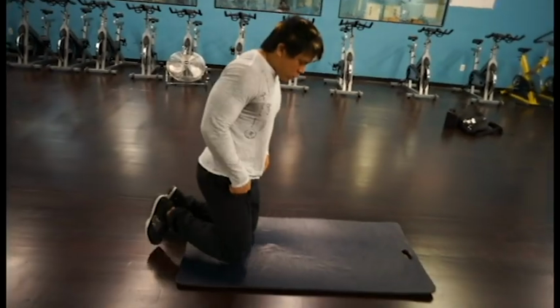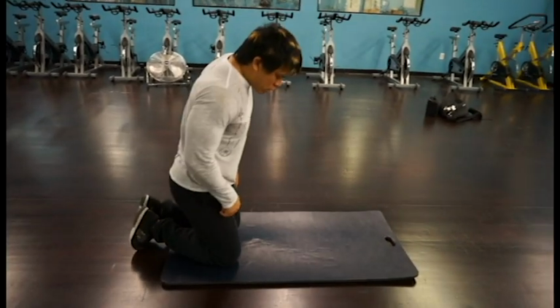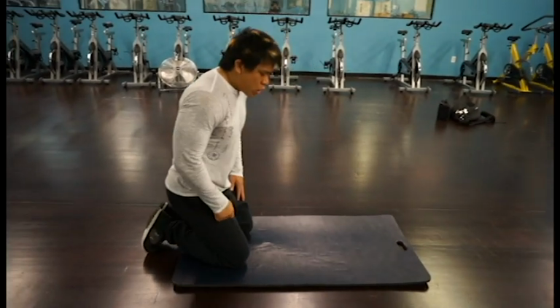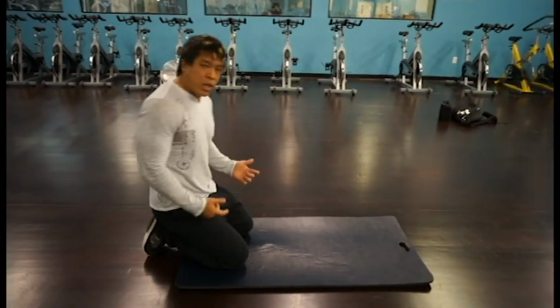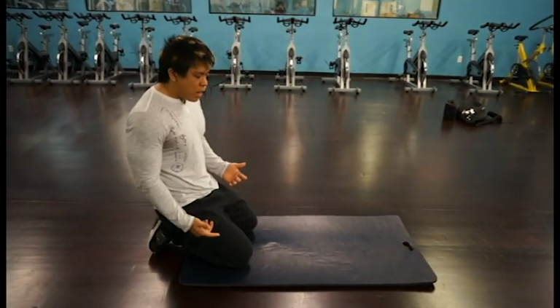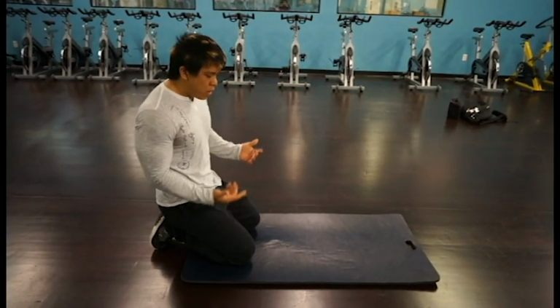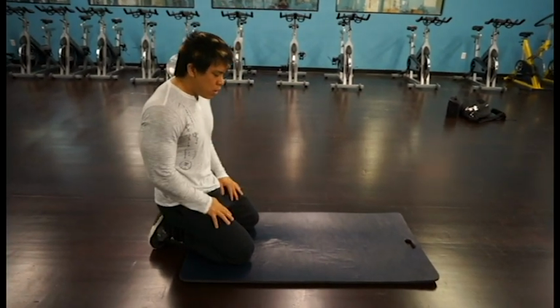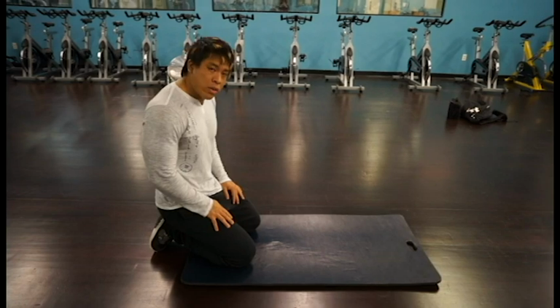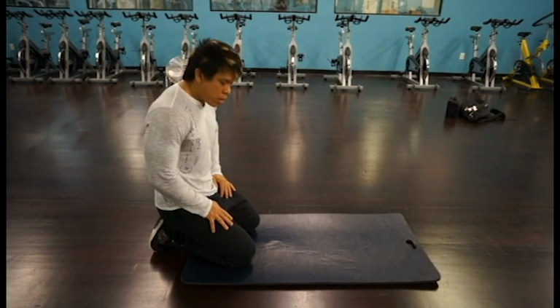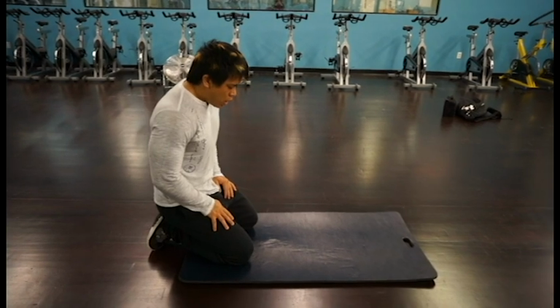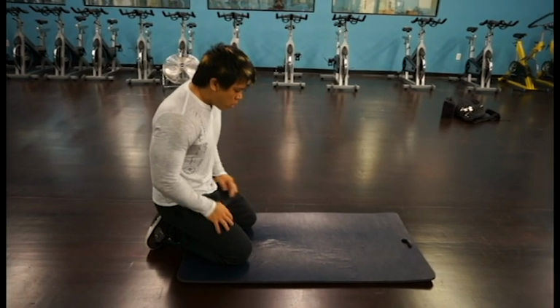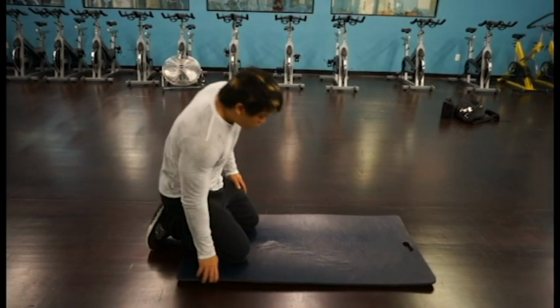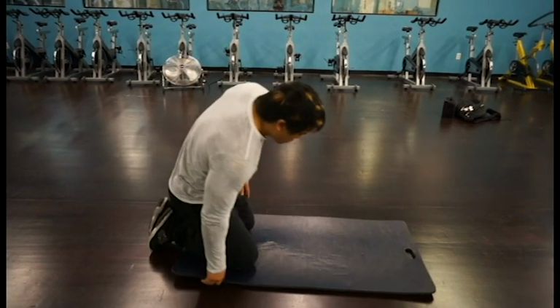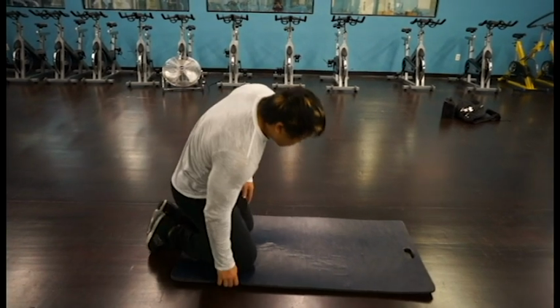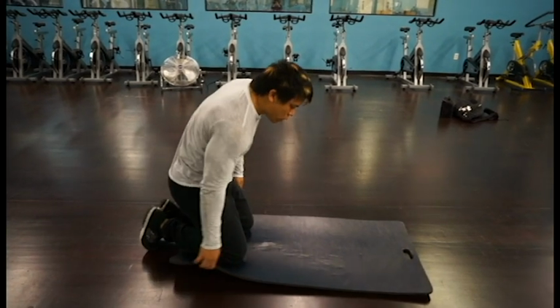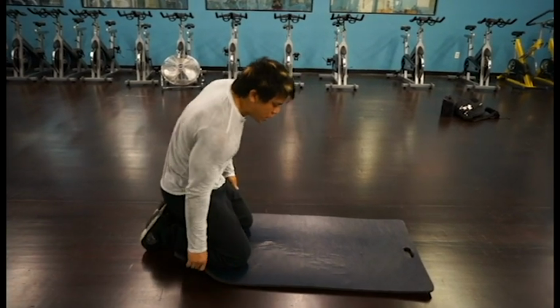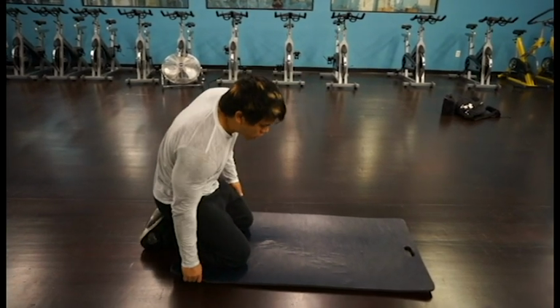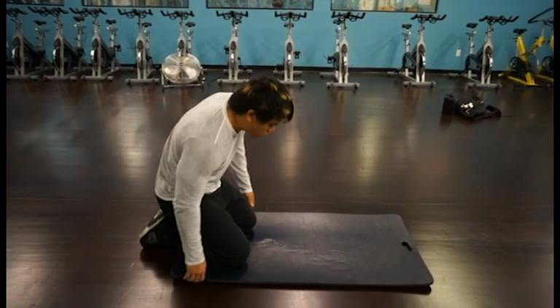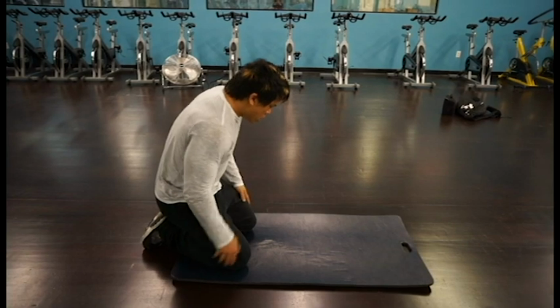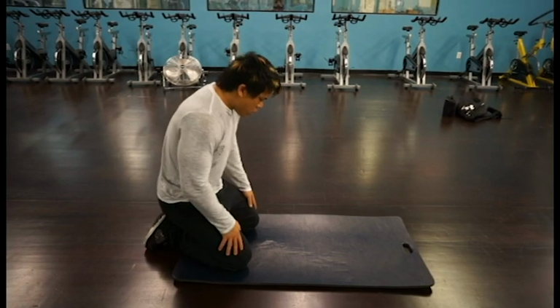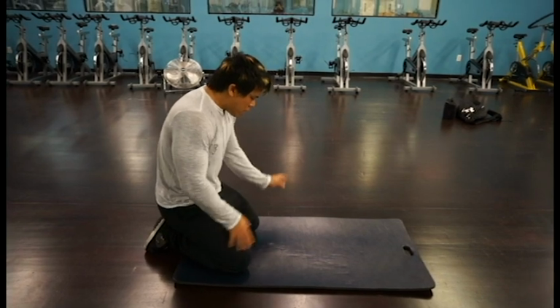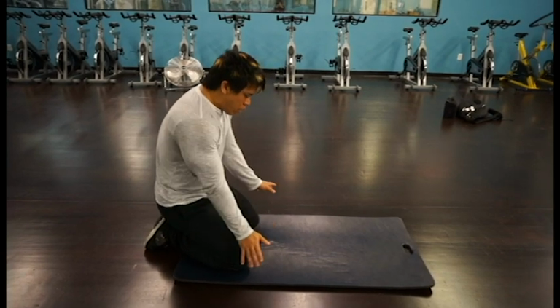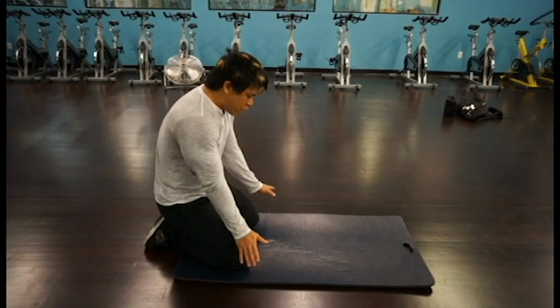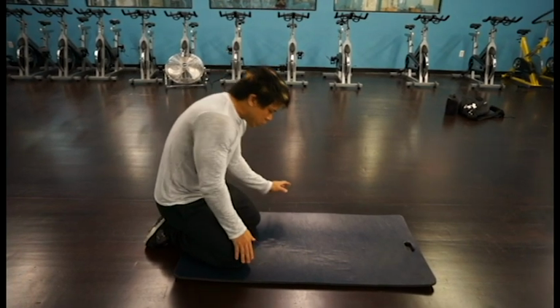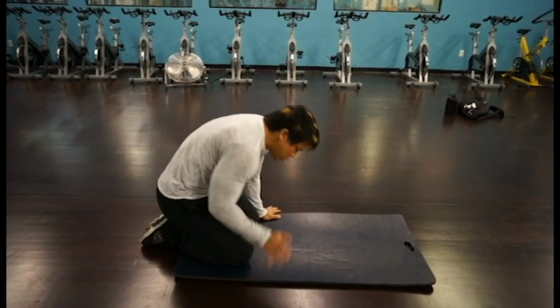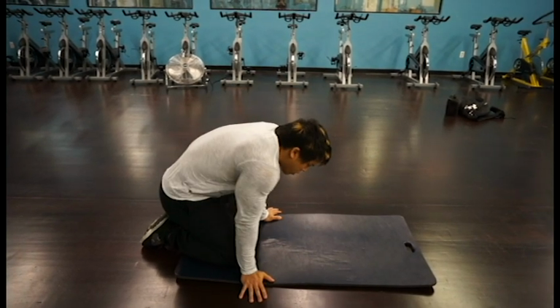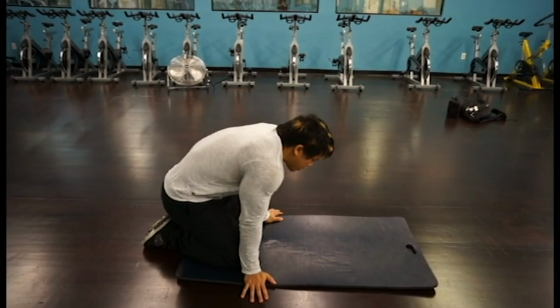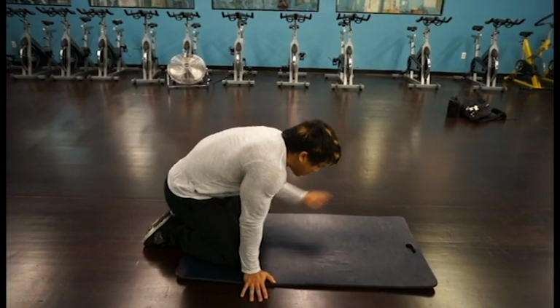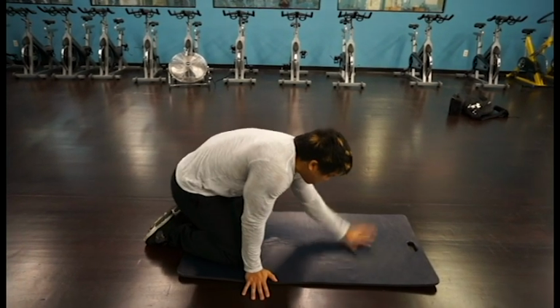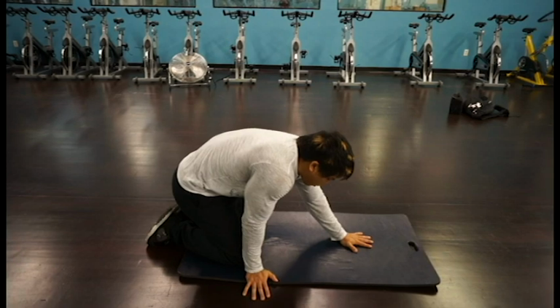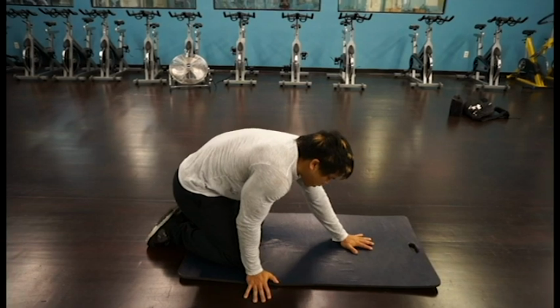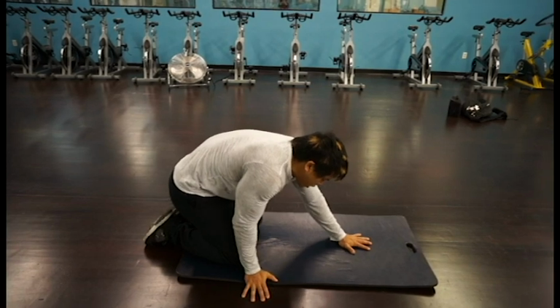First things first, you're going to need a soft mat if you're not used to it. You want to visualize a triangle. Your hands are down at the base — one, two — and at the very top of the triangle, three. That's where your head's going to go.